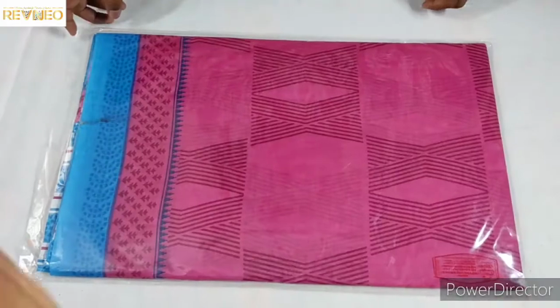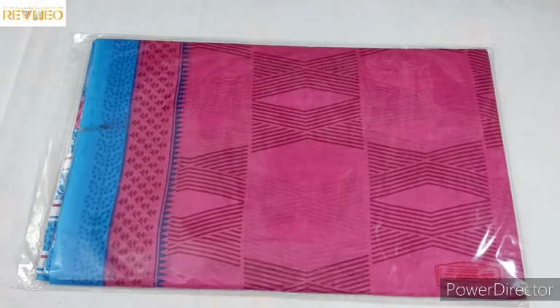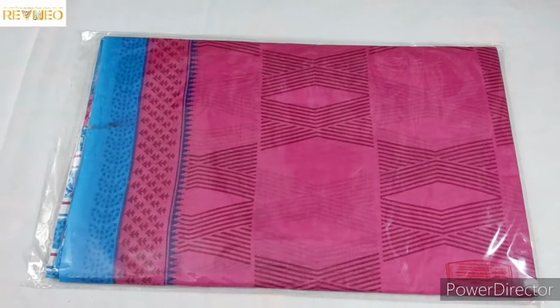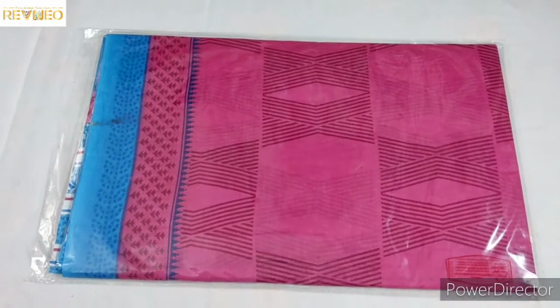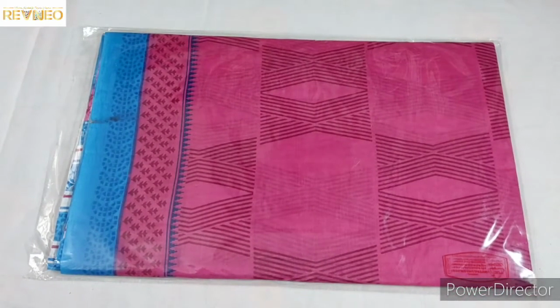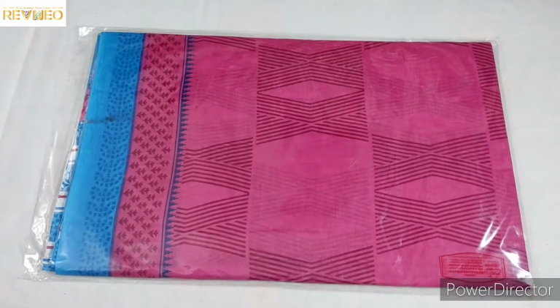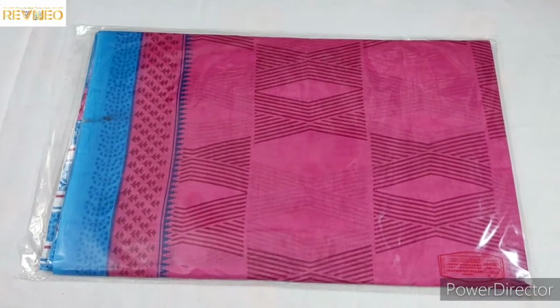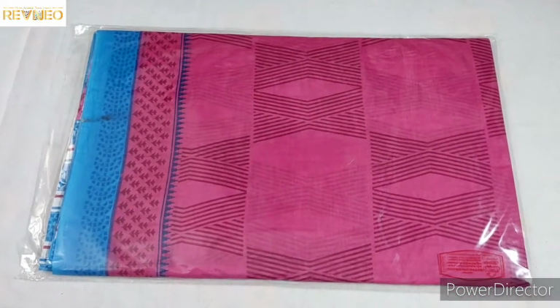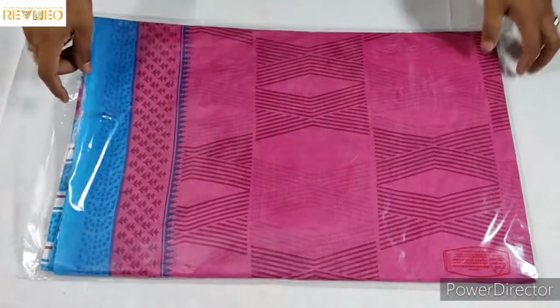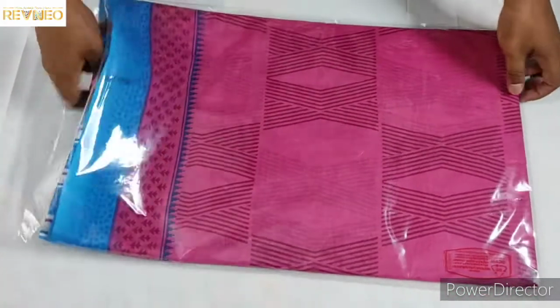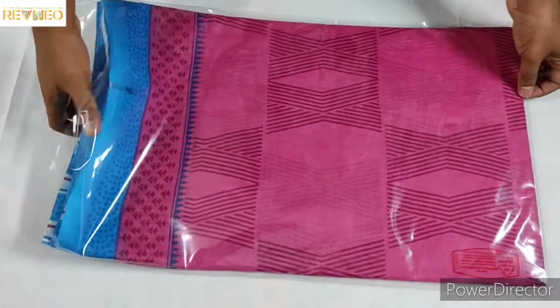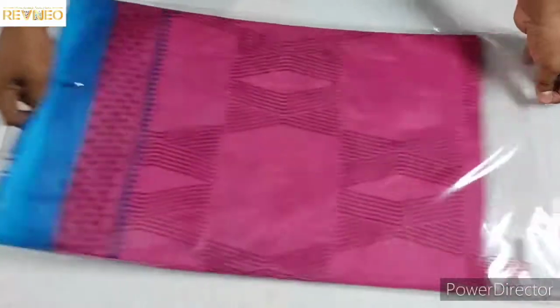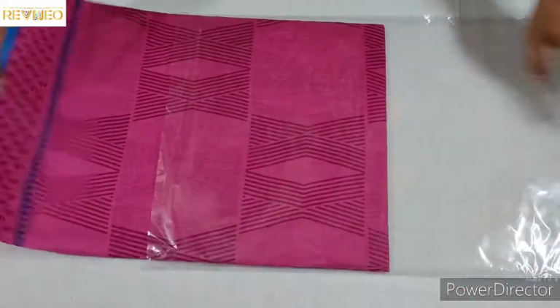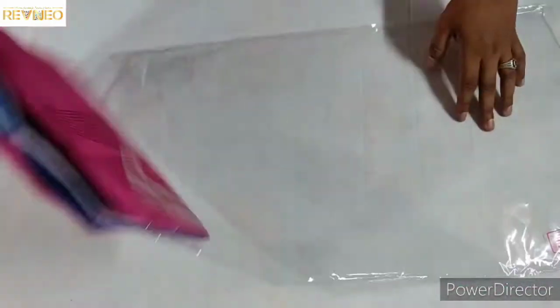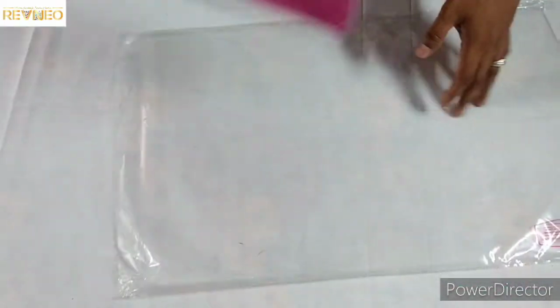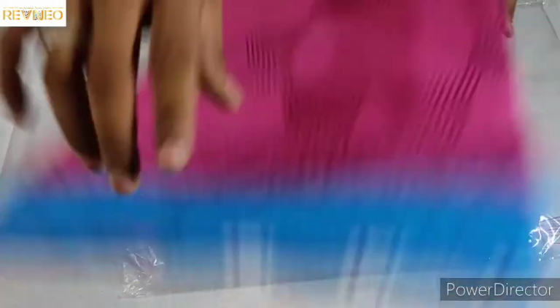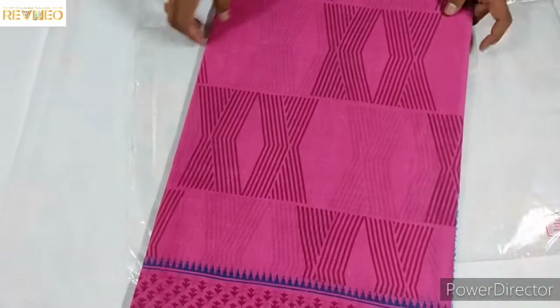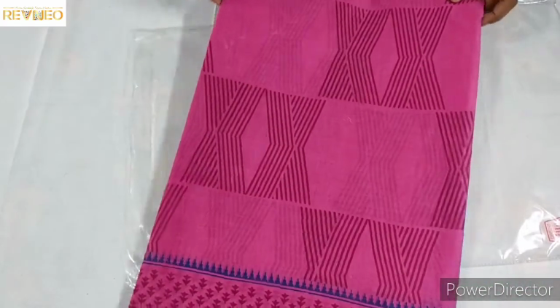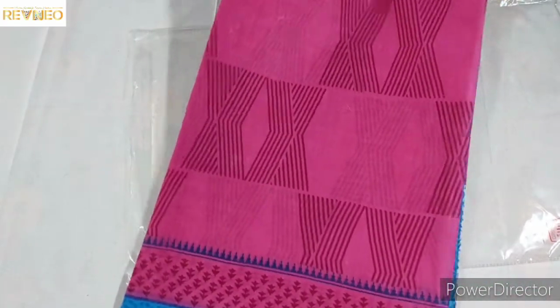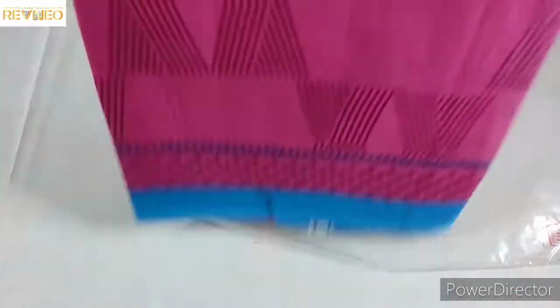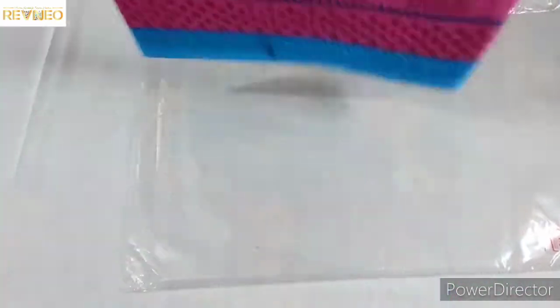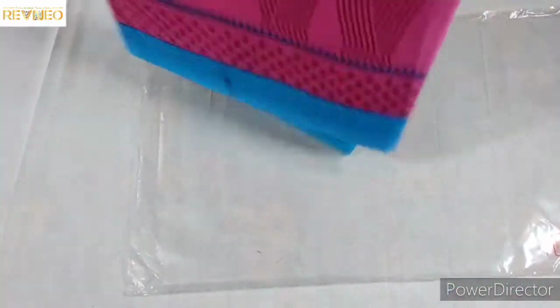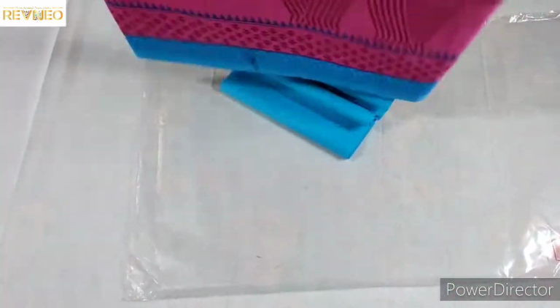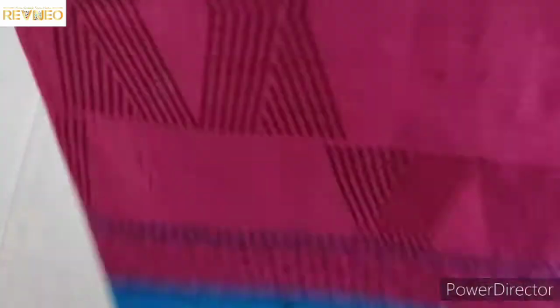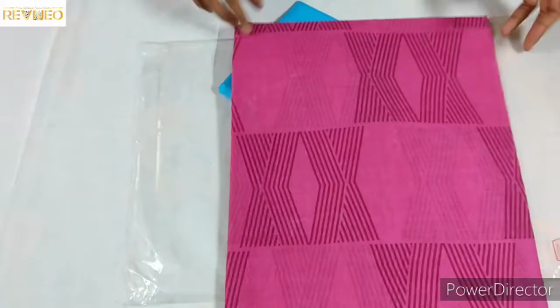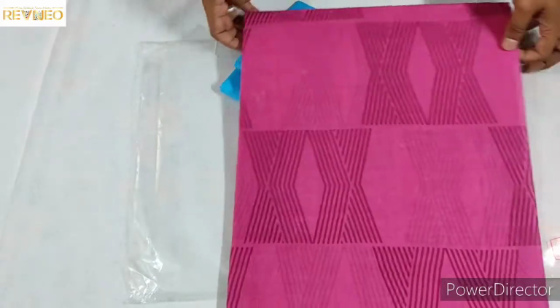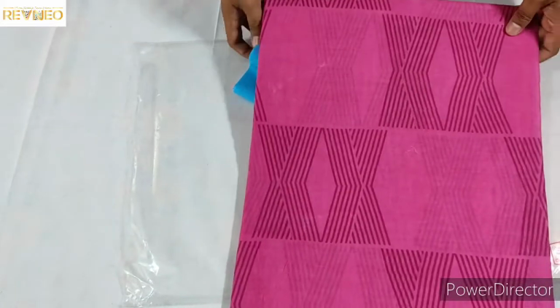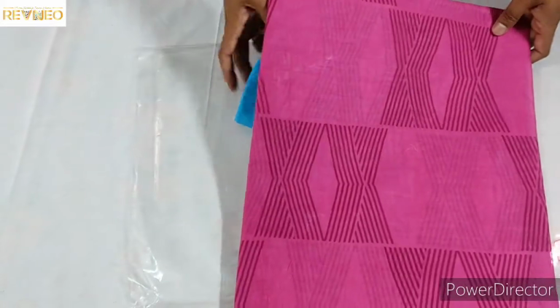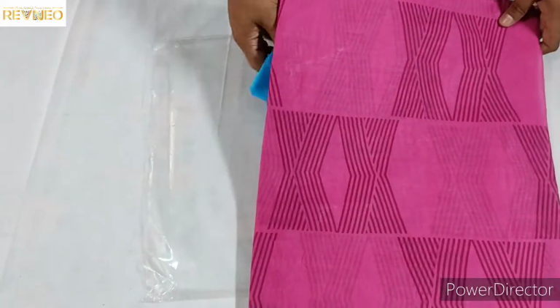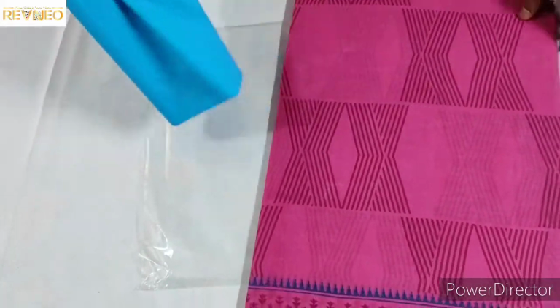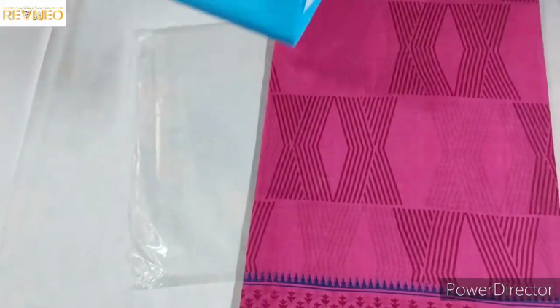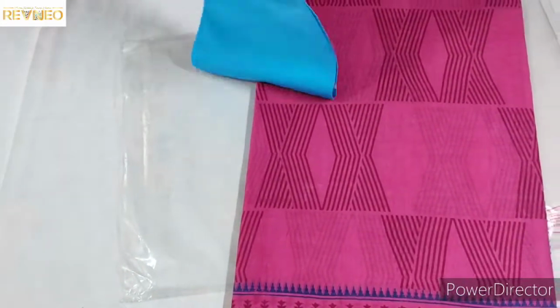Hi viewers, welcome to Revenue, where you can find the latest design collection. Long lip pair, new arrivals.